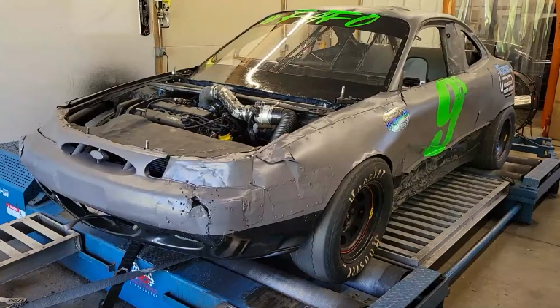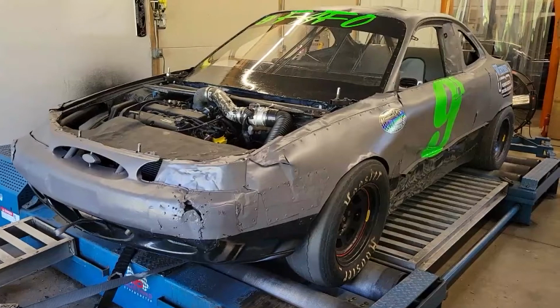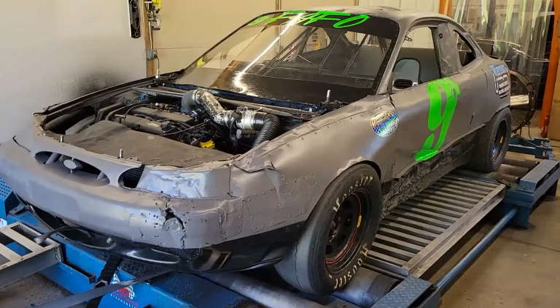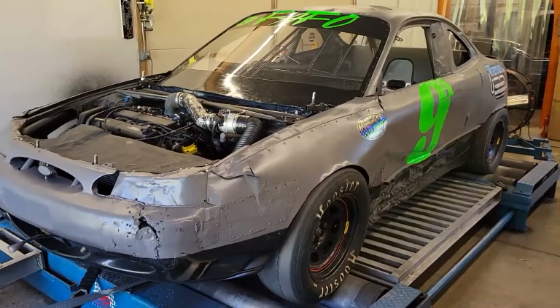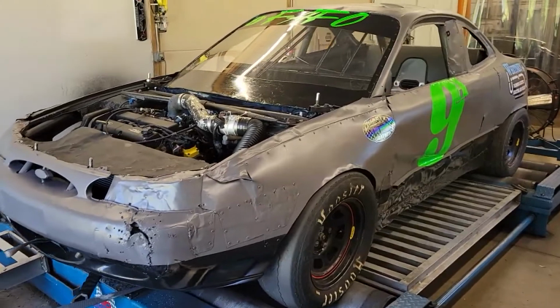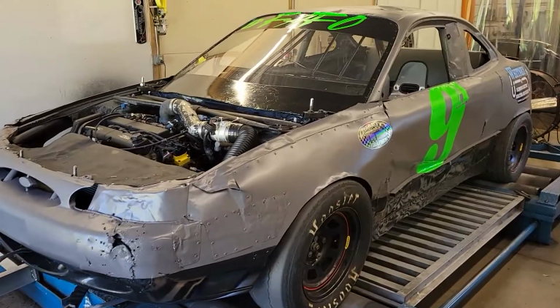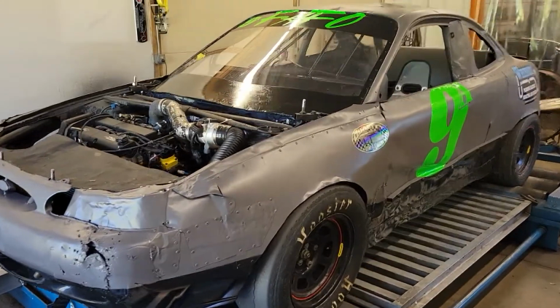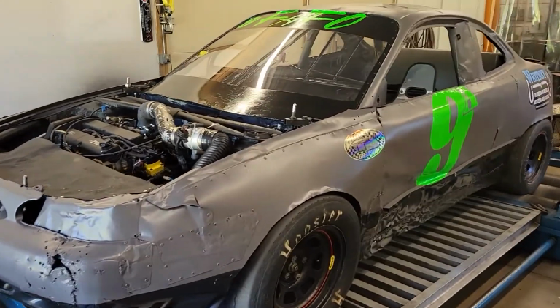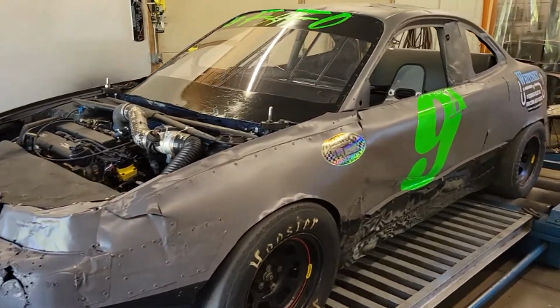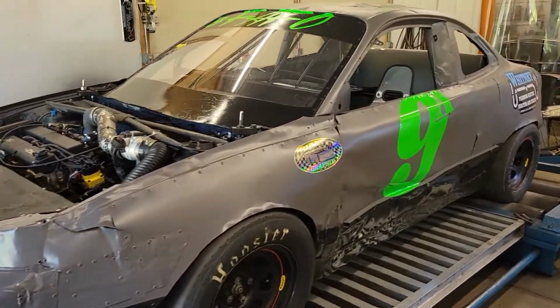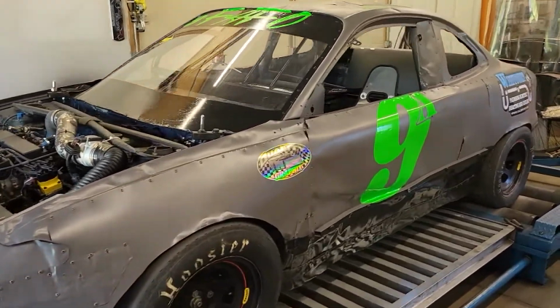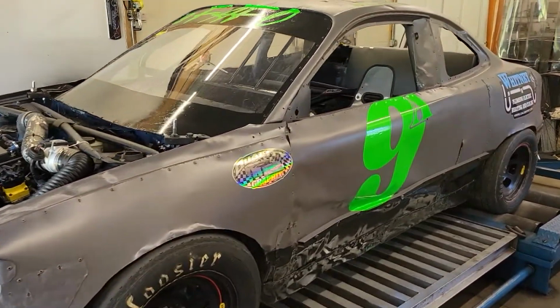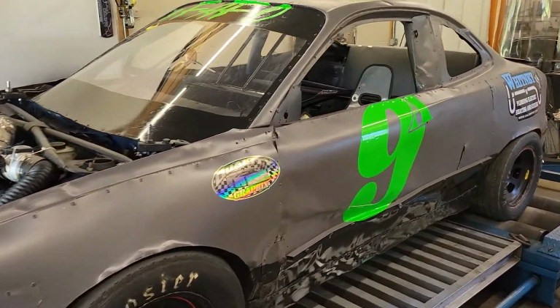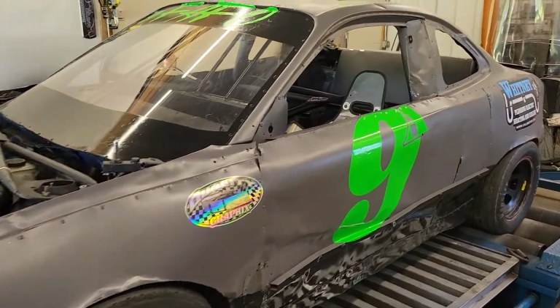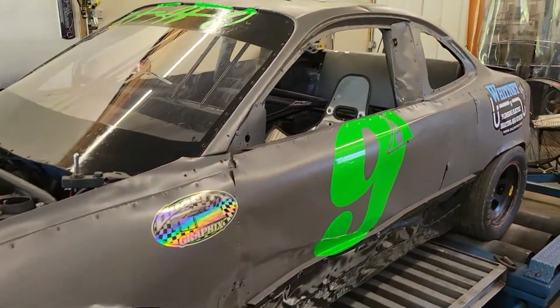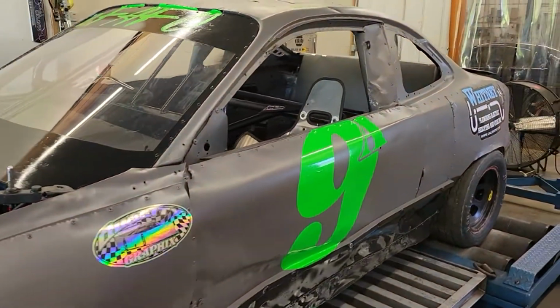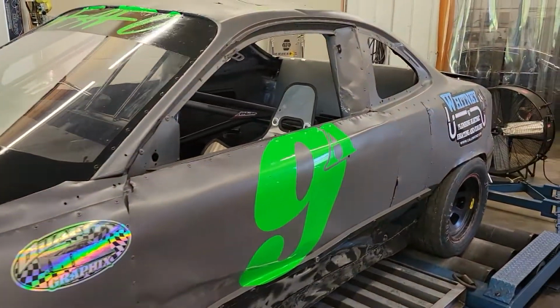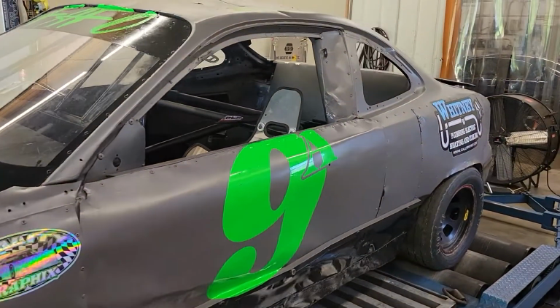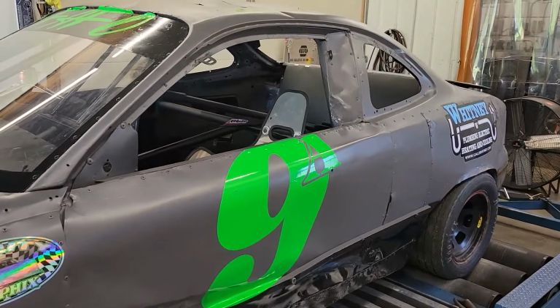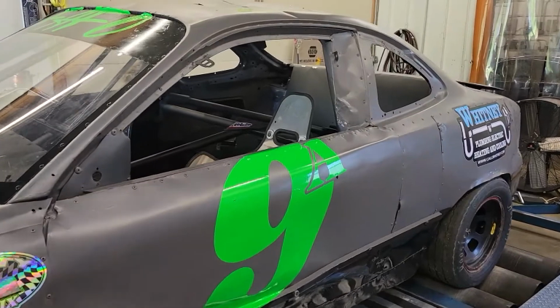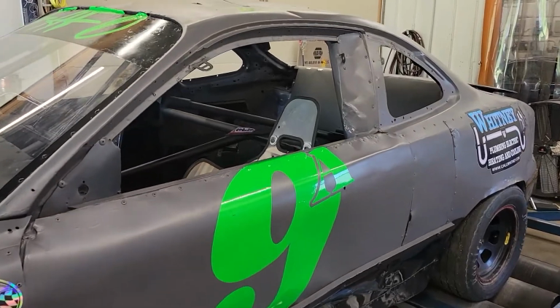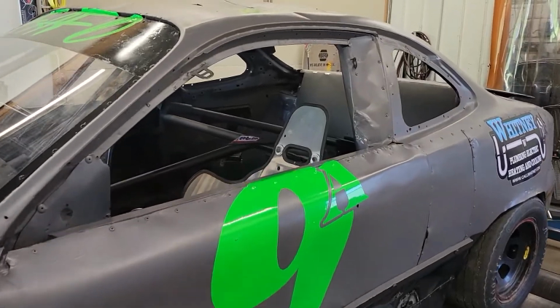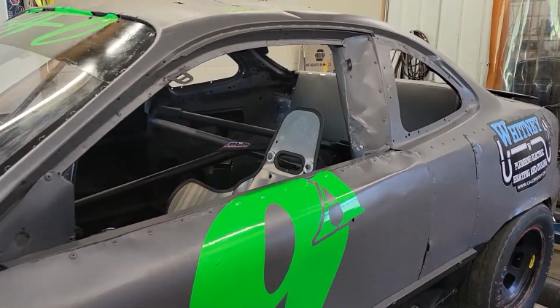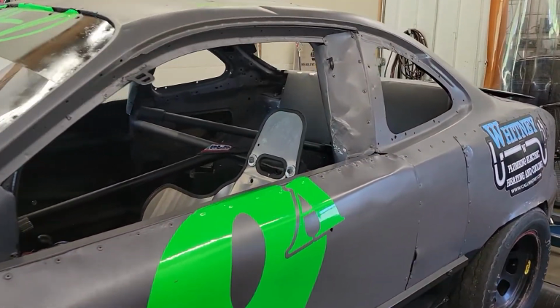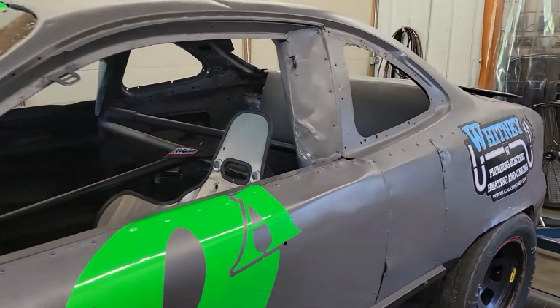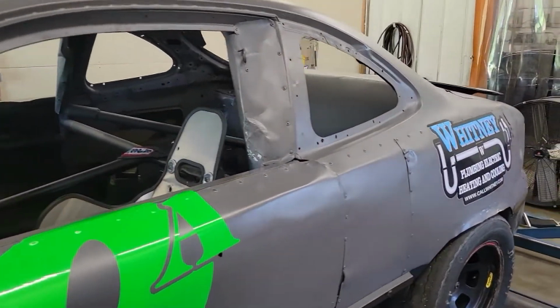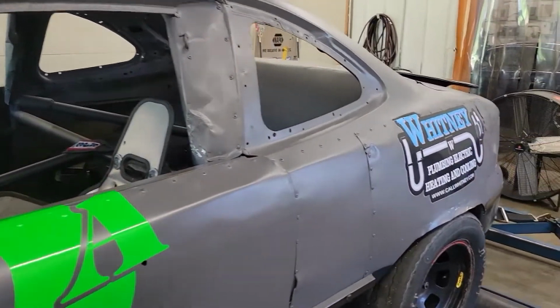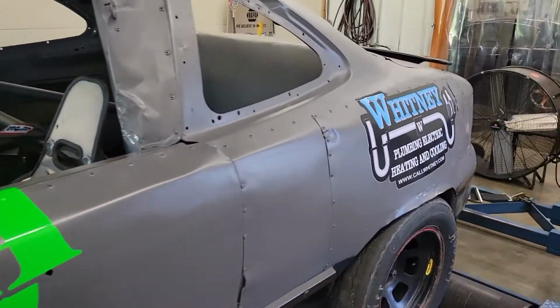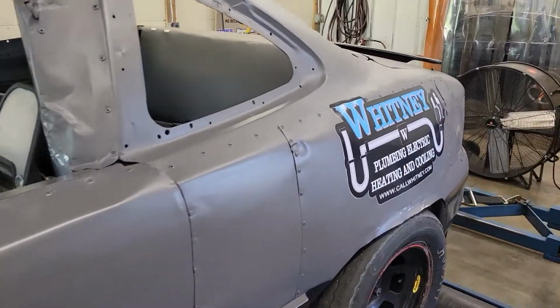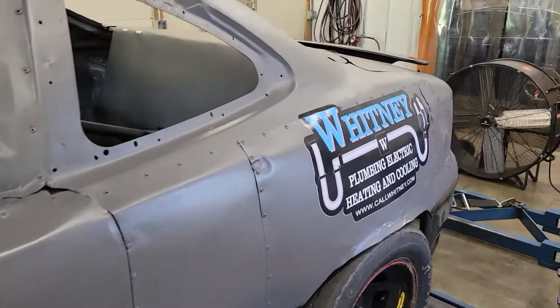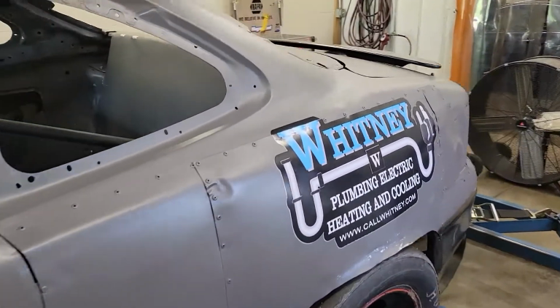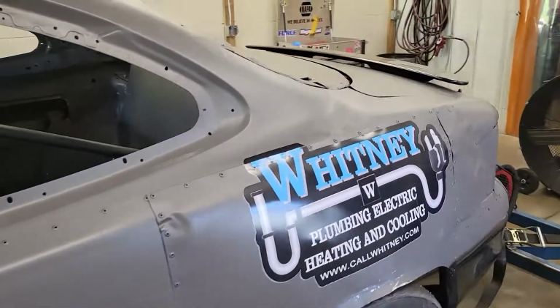Alright guys, today we're tuning another asphalt circle track car. This one is a Ford Escort with a ZTEC engine in it. Haven't done one of these before, curious to see what it makes.